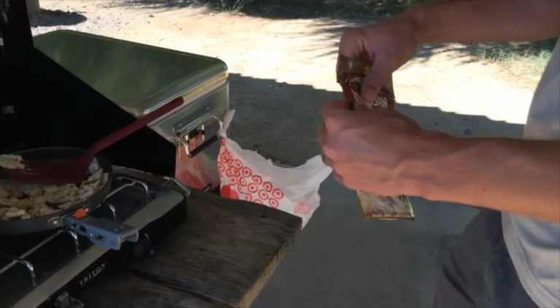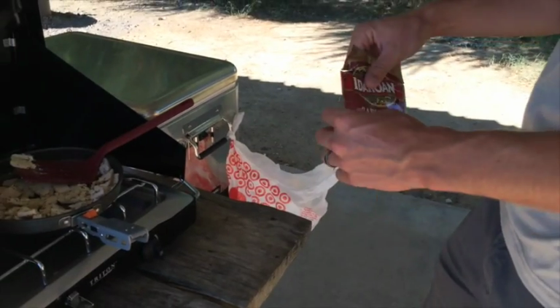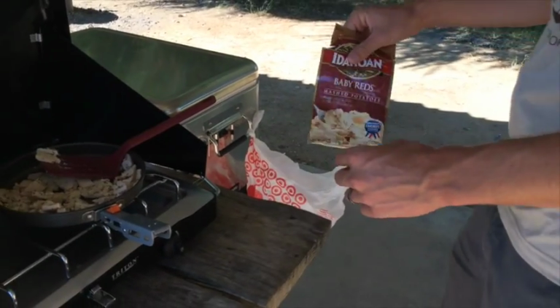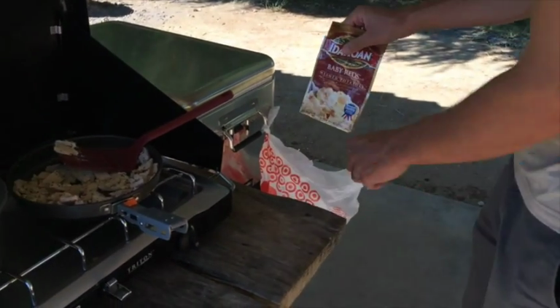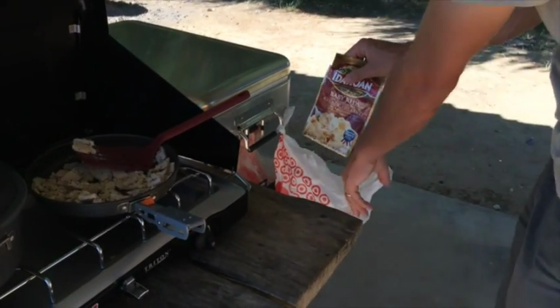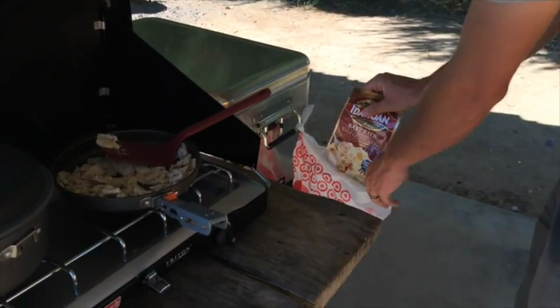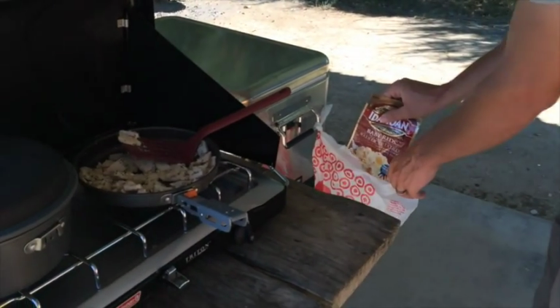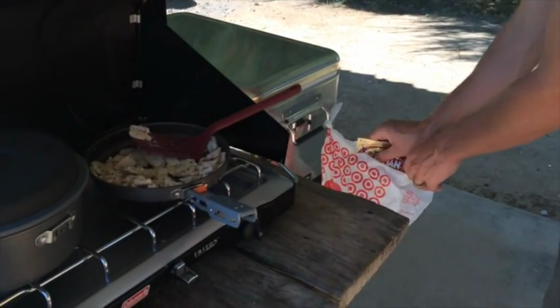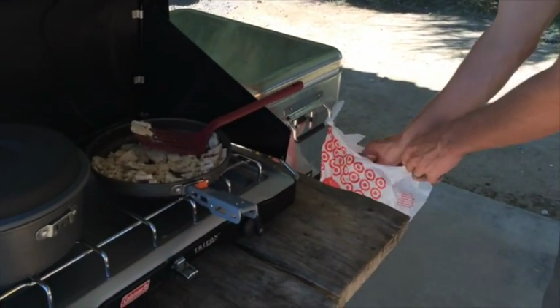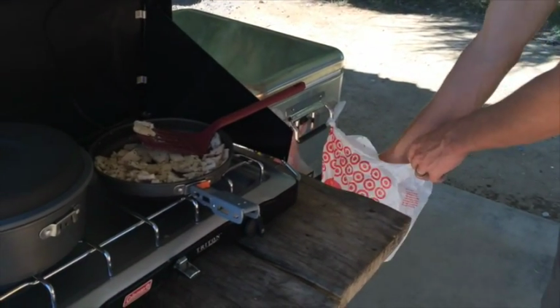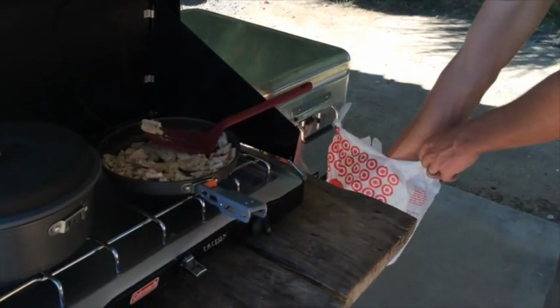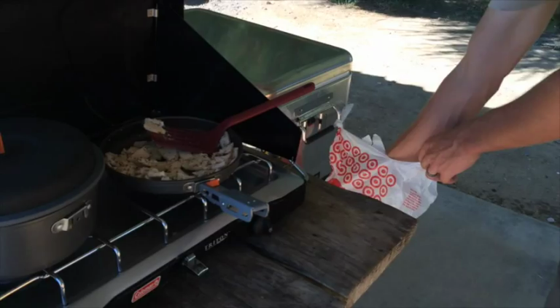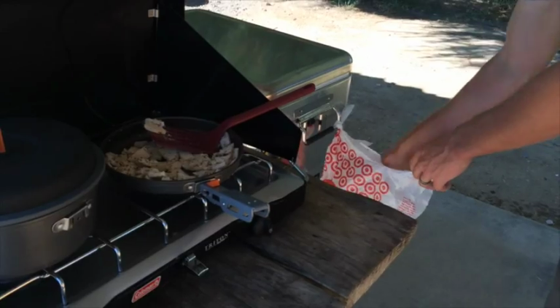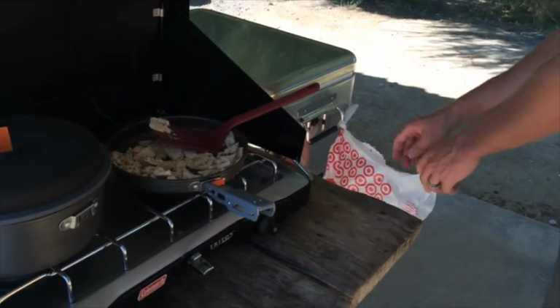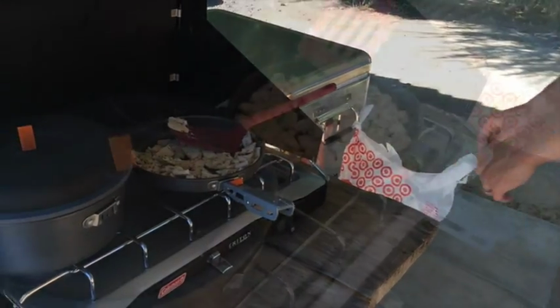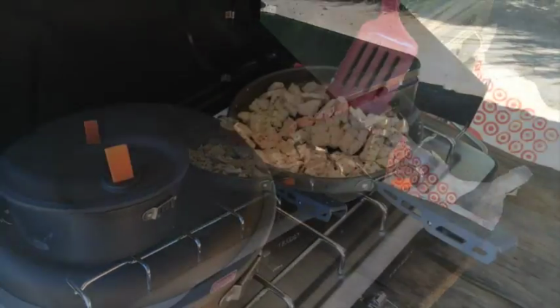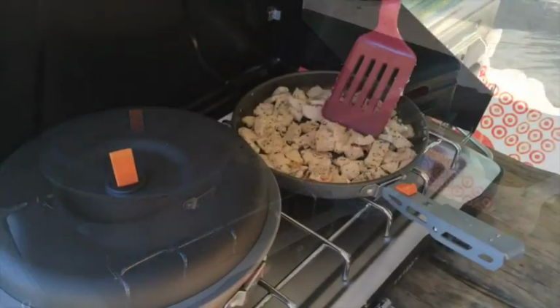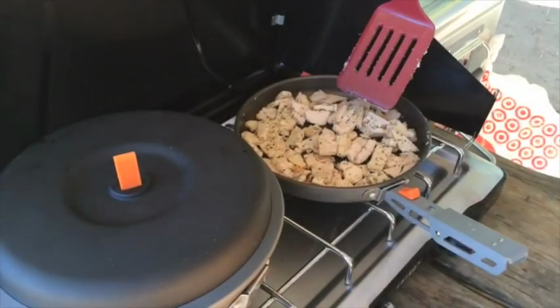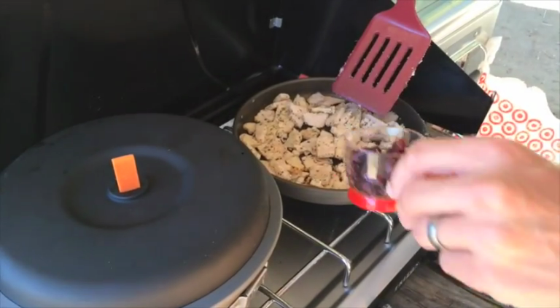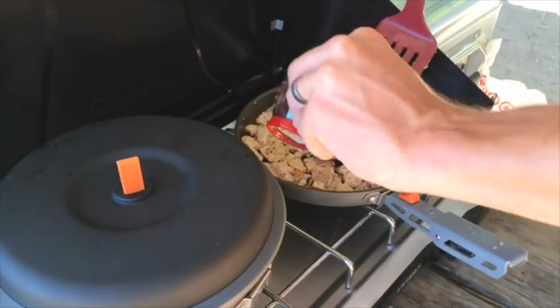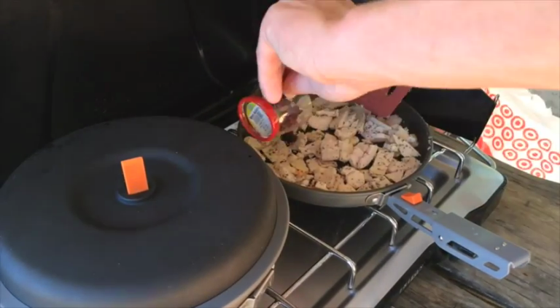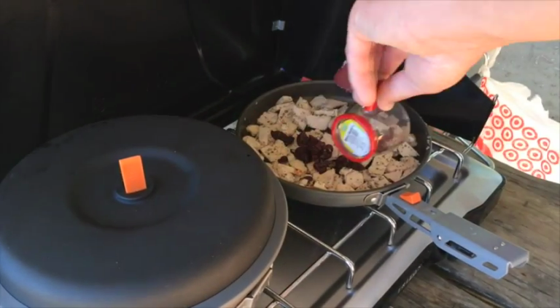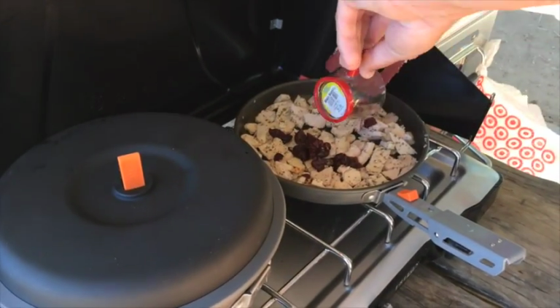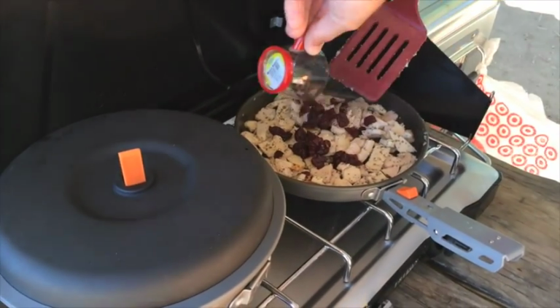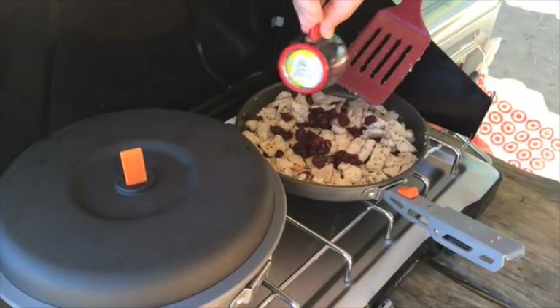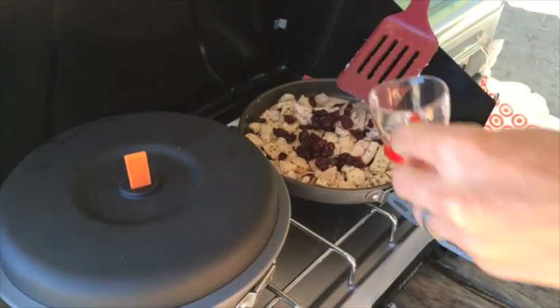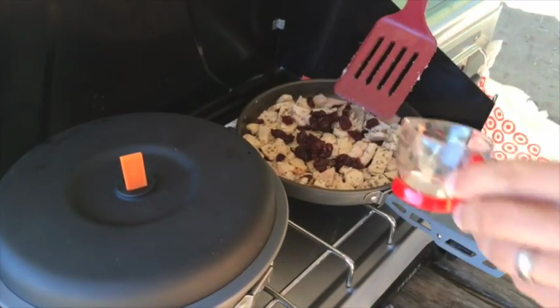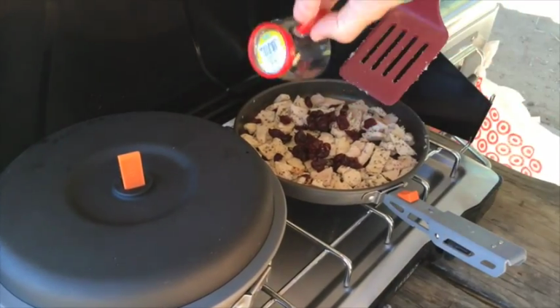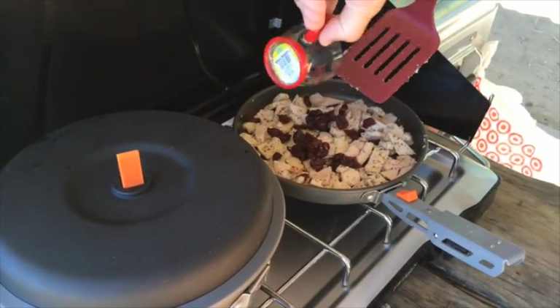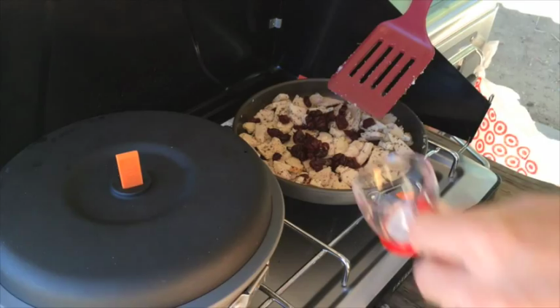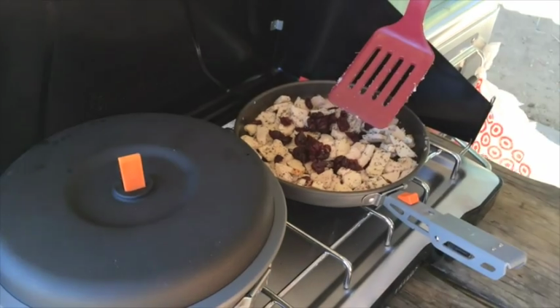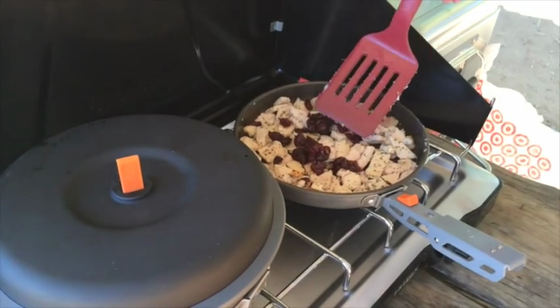Make sure that all packaging is disposed of properly. Now add some dried cranberries and watch the magic happen.